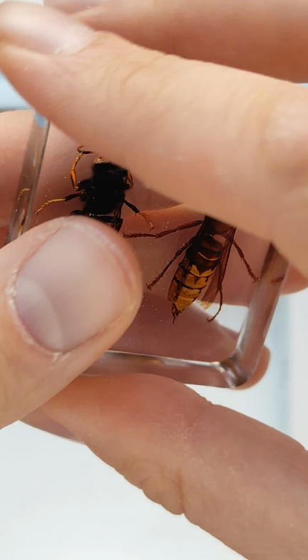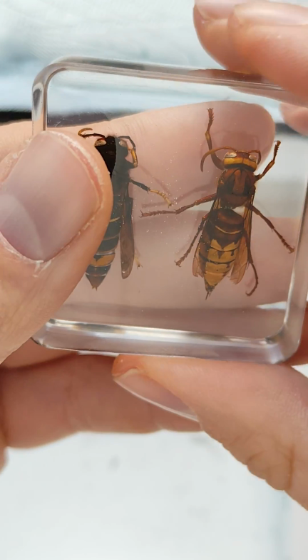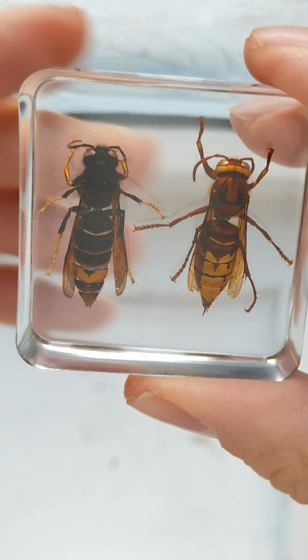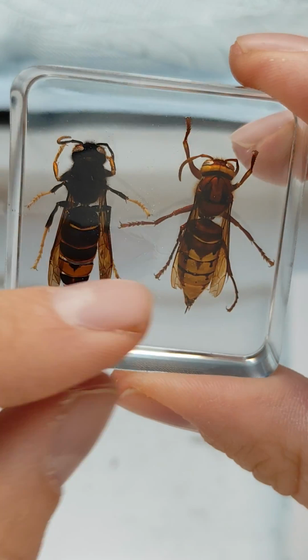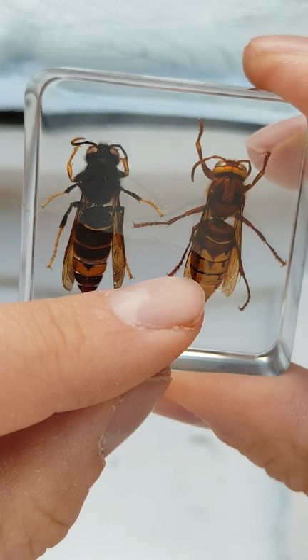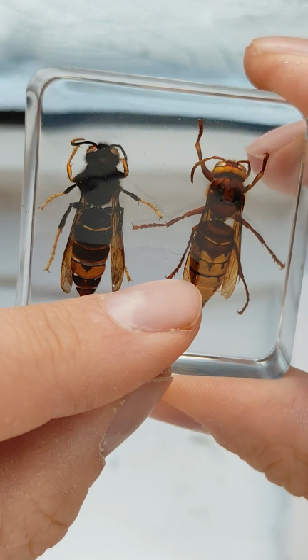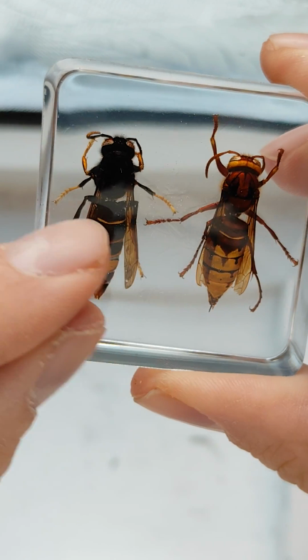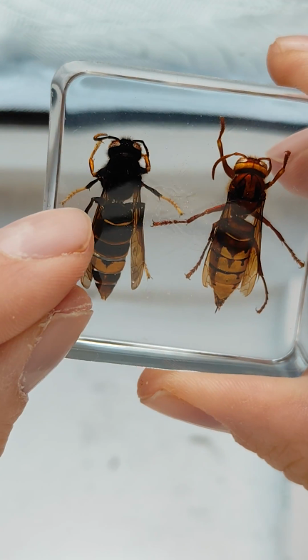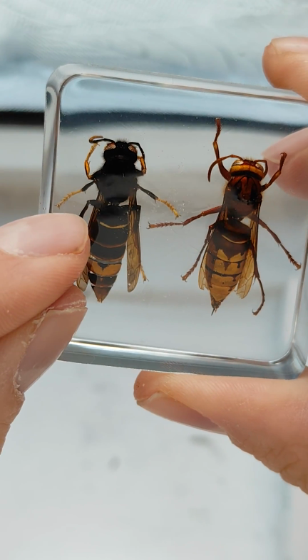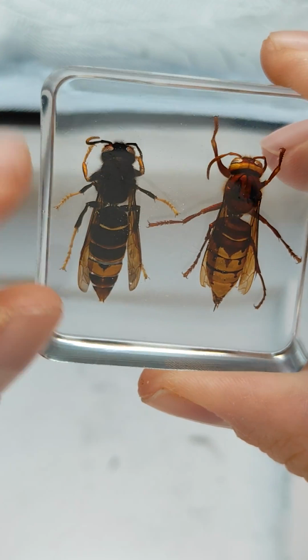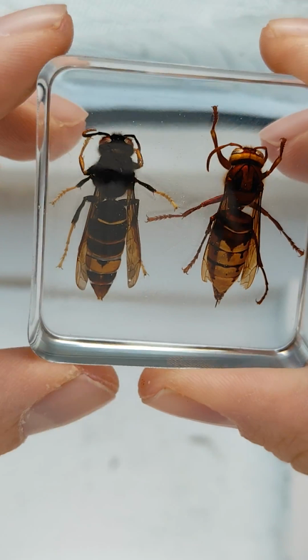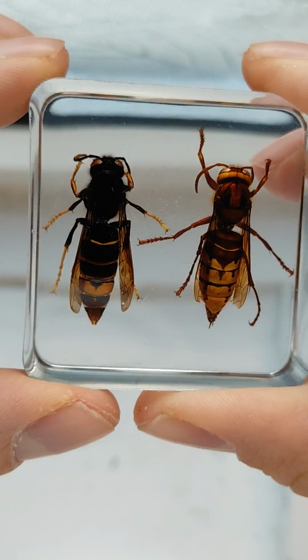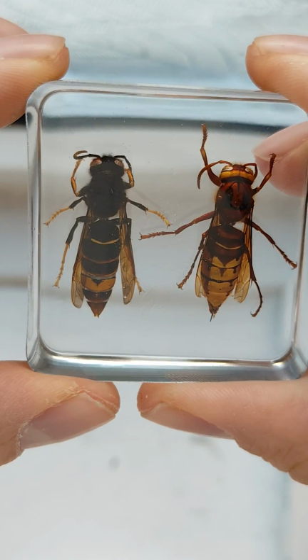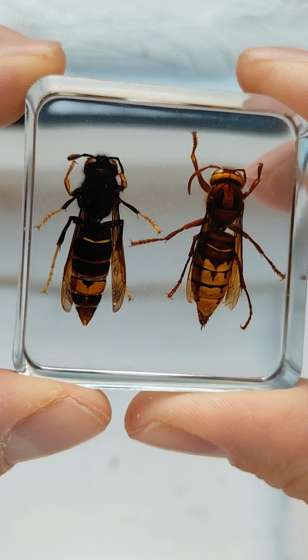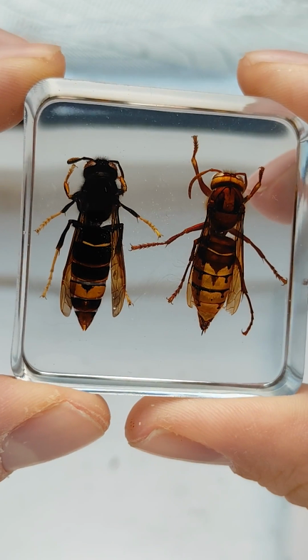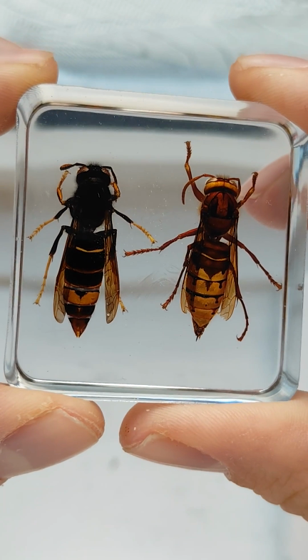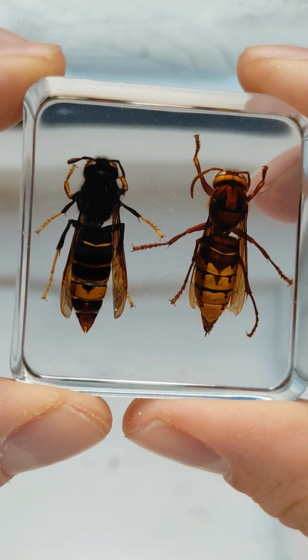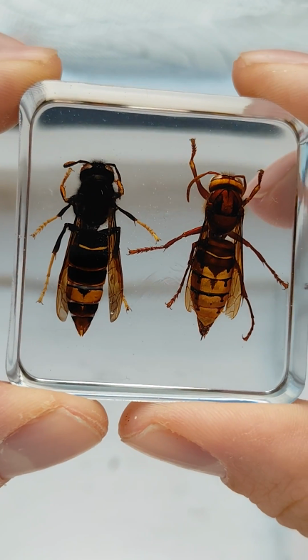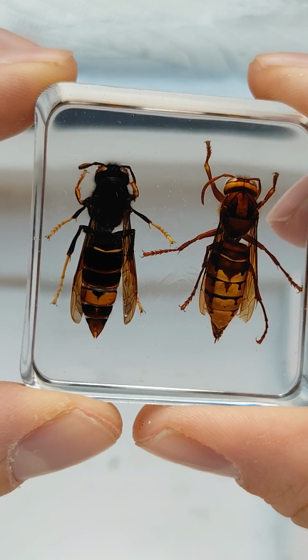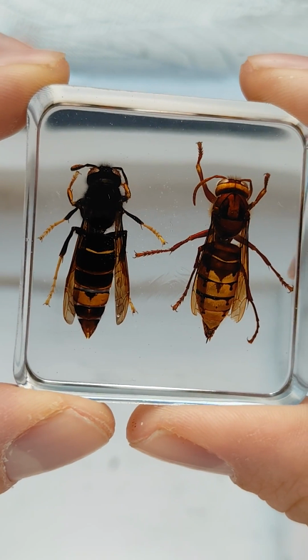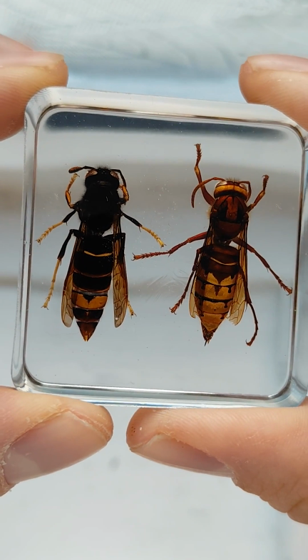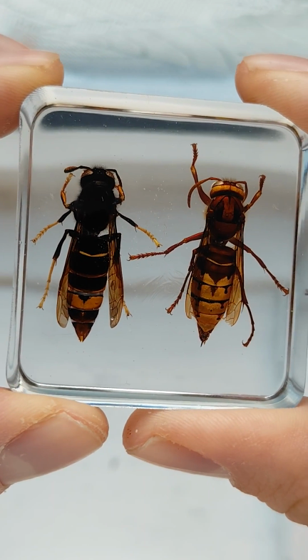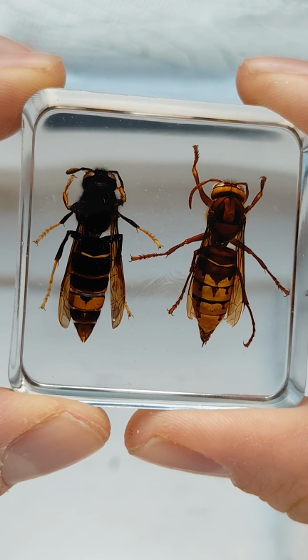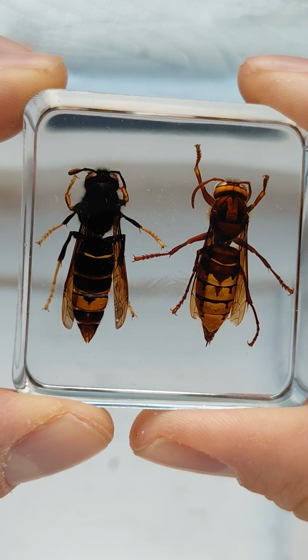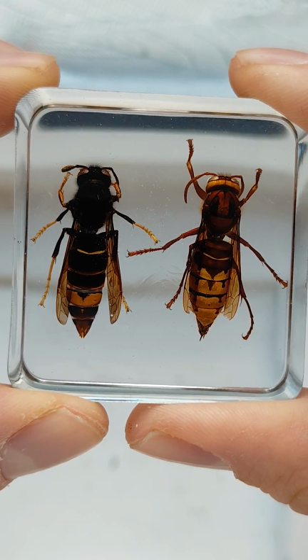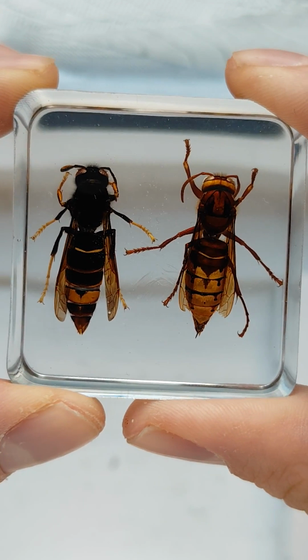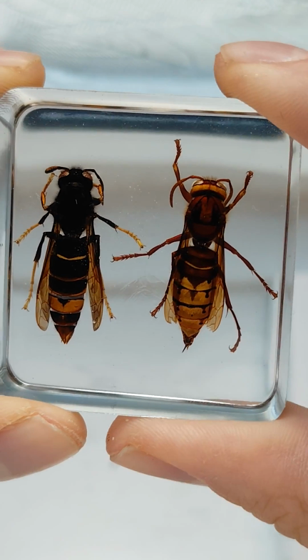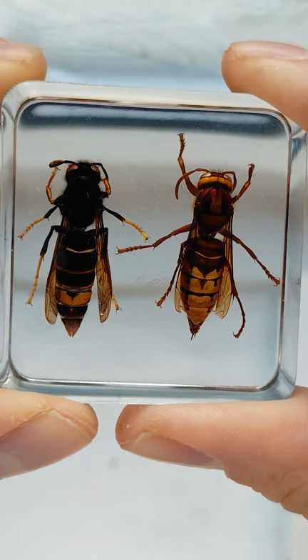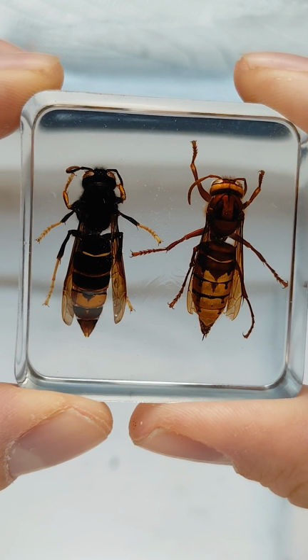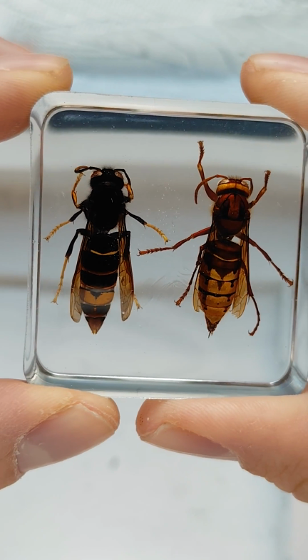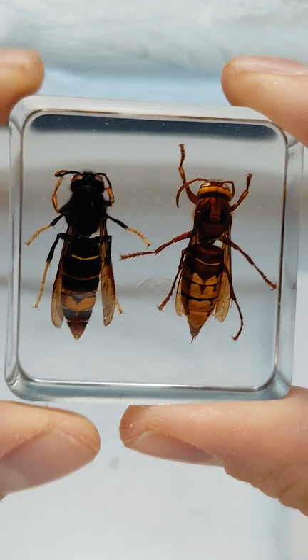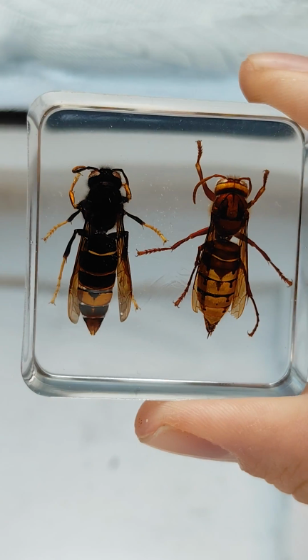The European Hornet is usually slightly larger than the yellow-legged Asian Hornet, although not by much. And there you have it.